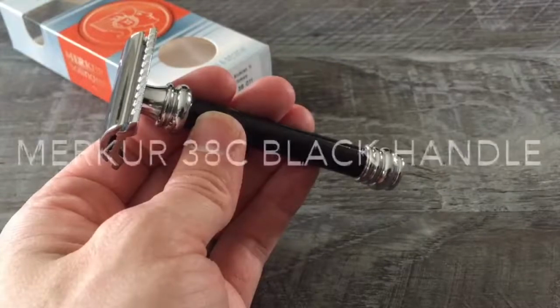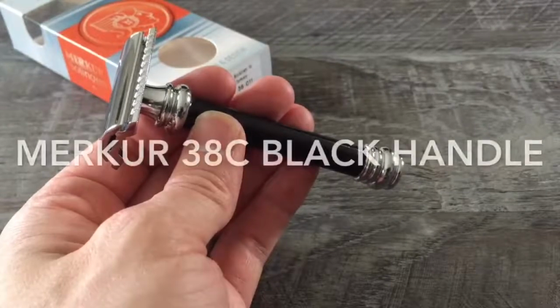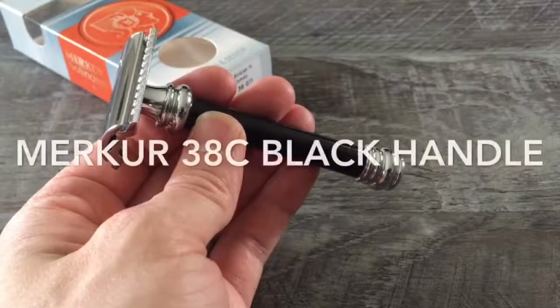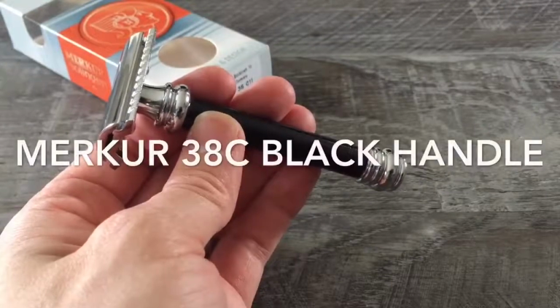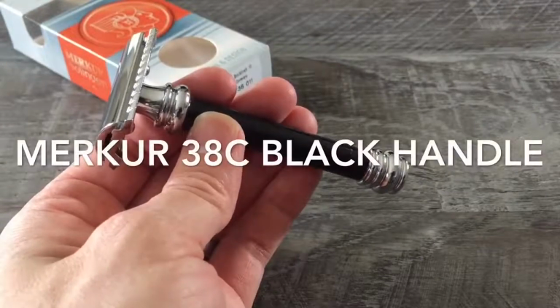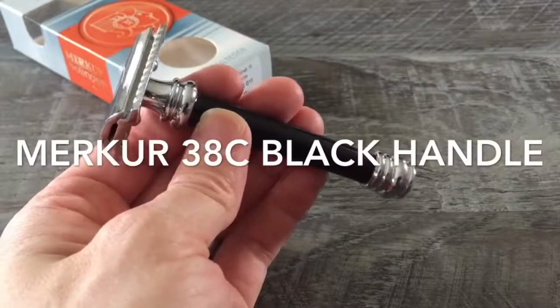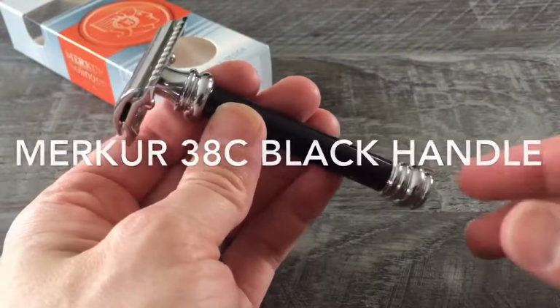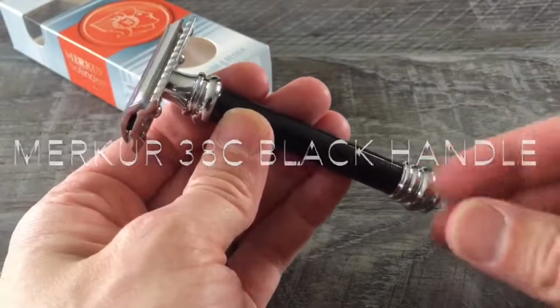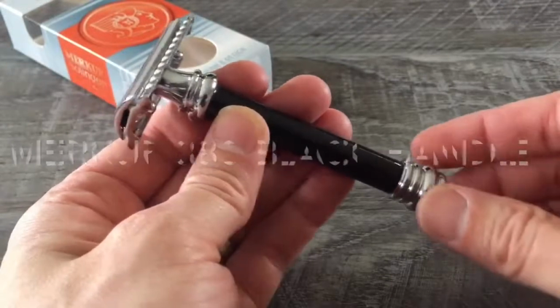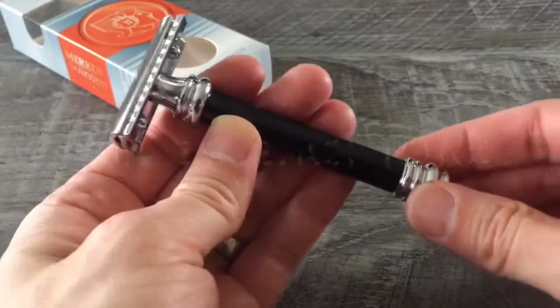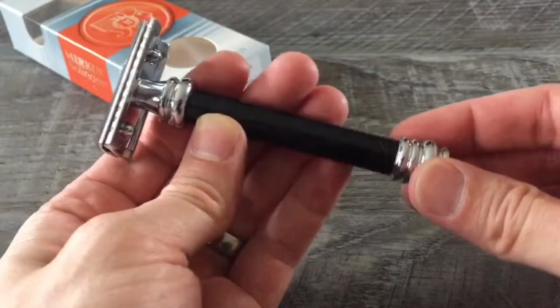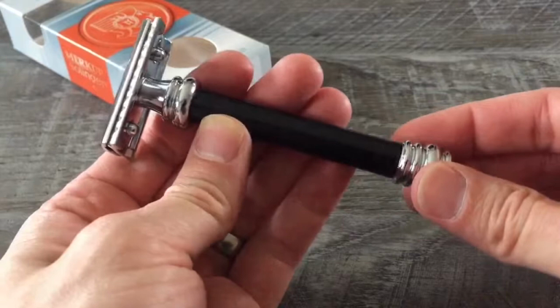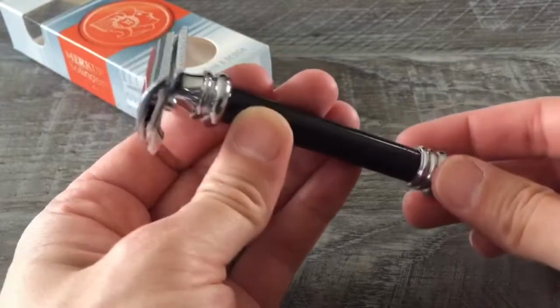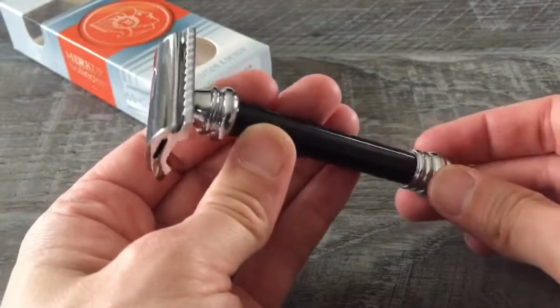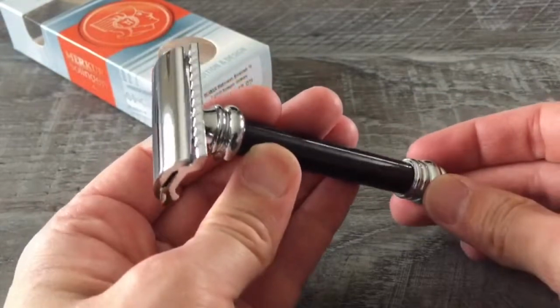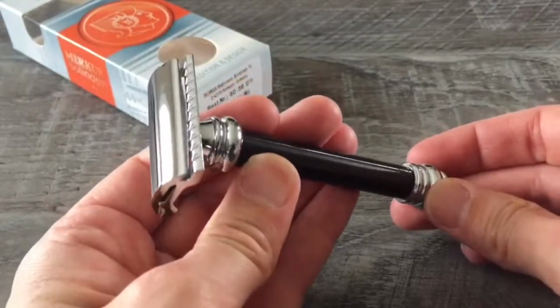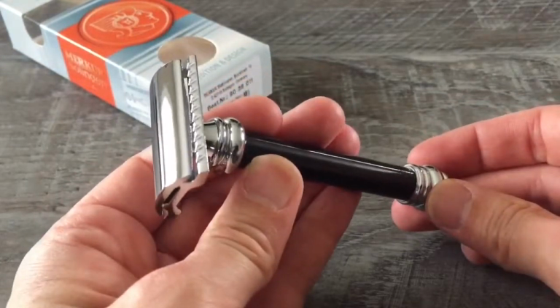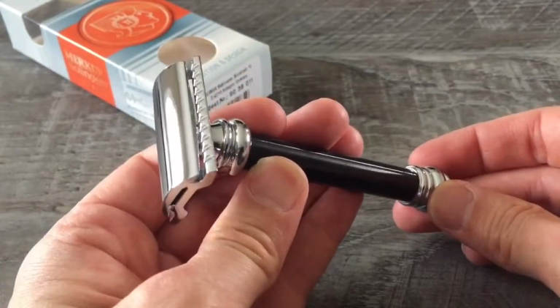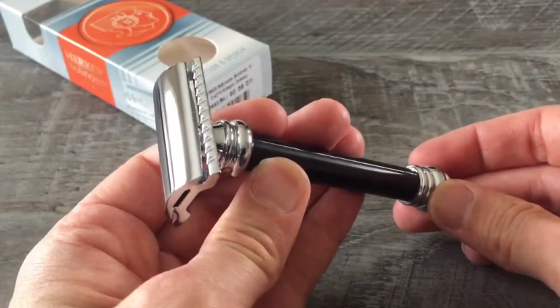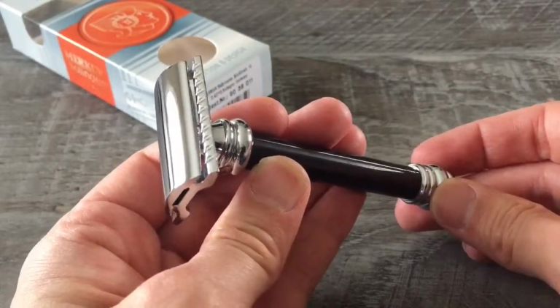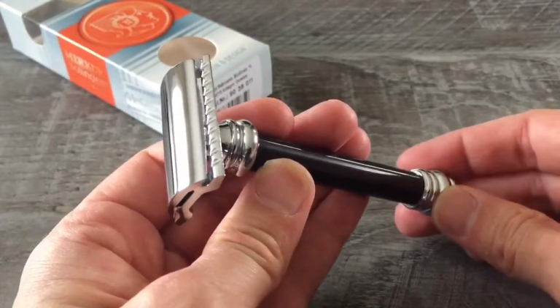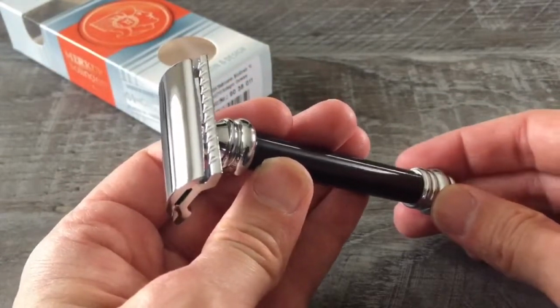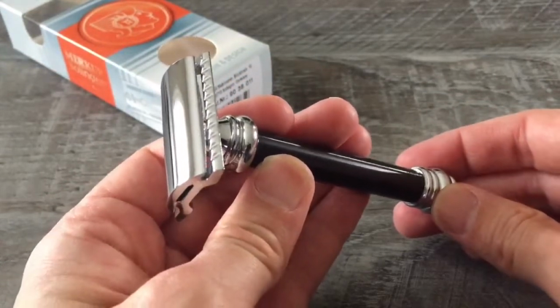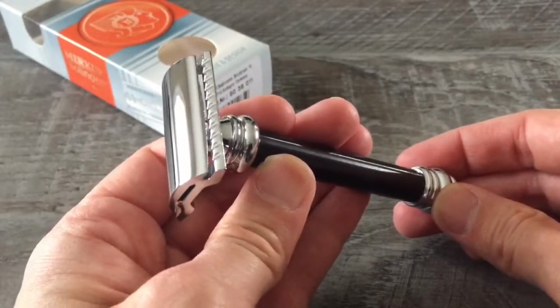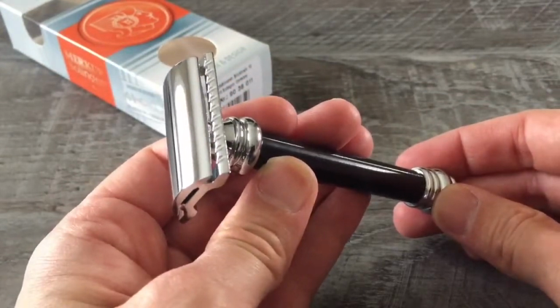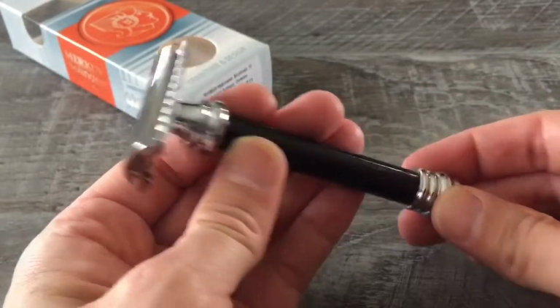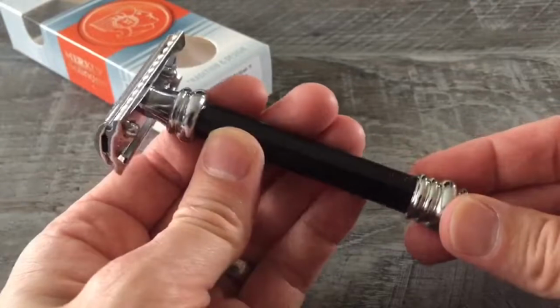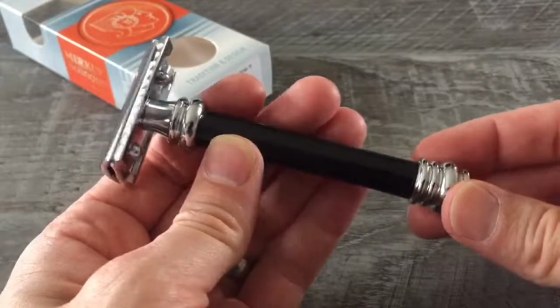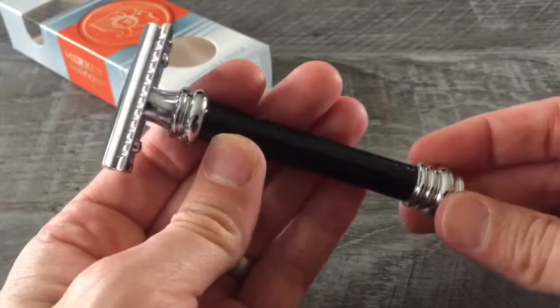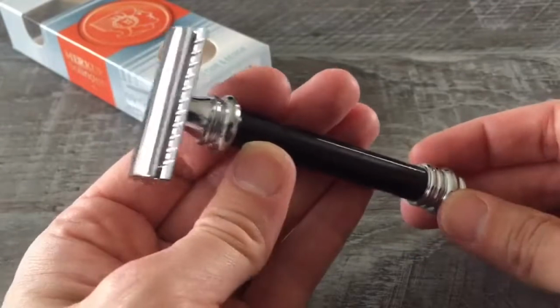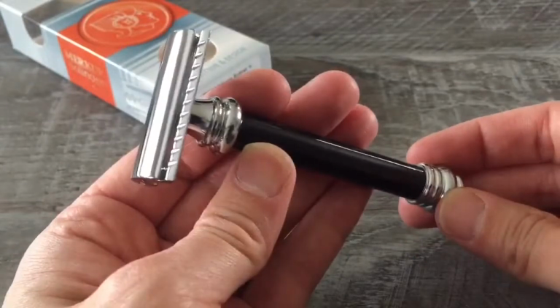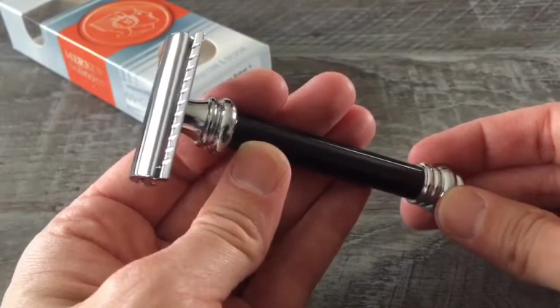Hey, hope your weekend is going great. Look what I just got my hands on. This is the Merkur two-piece razor. The SKU on this one is 38001 in the black anodized handle.